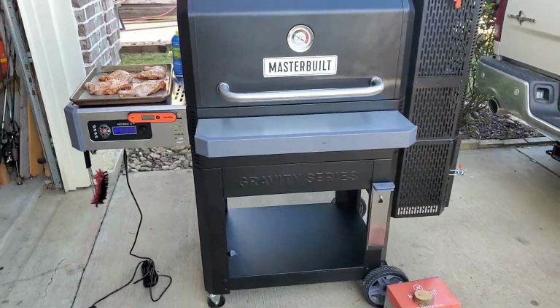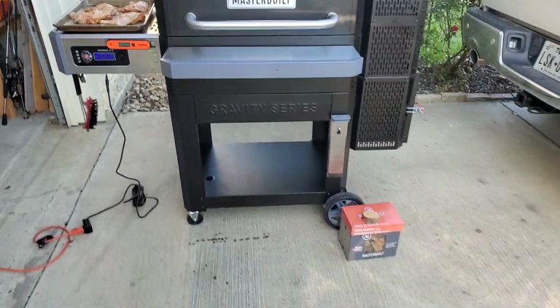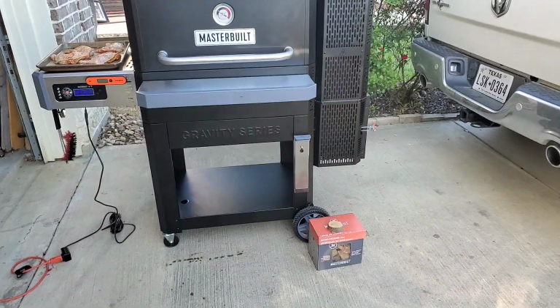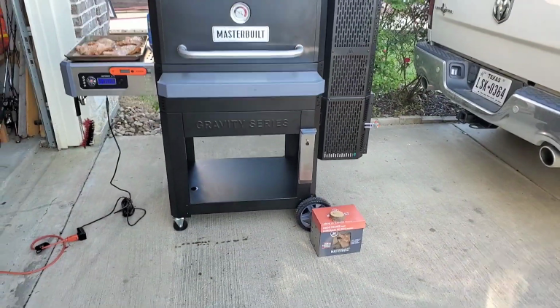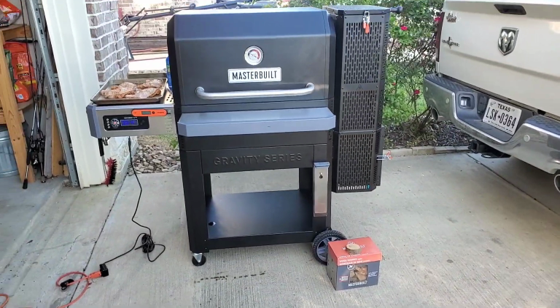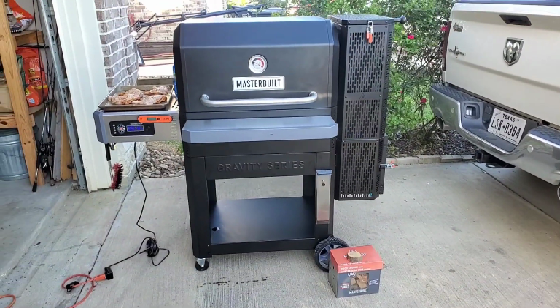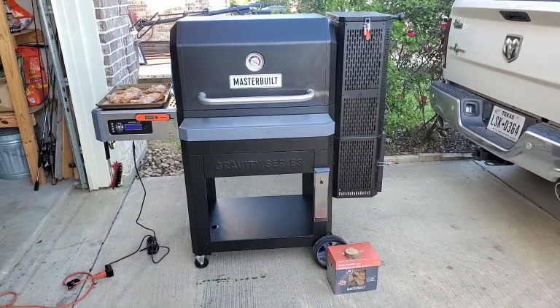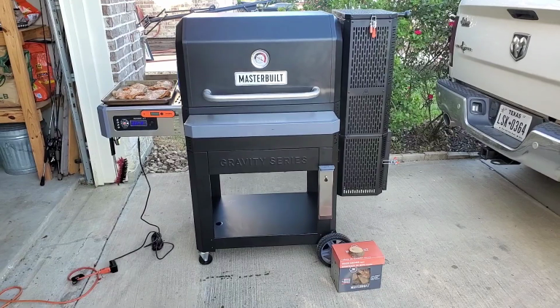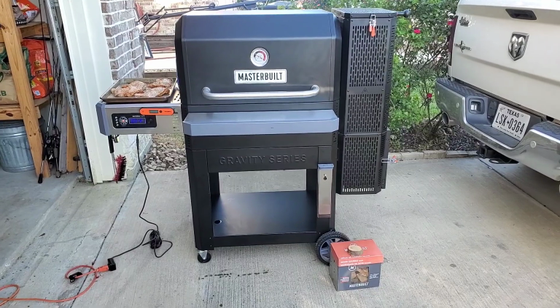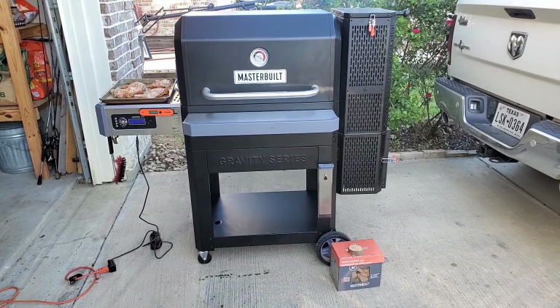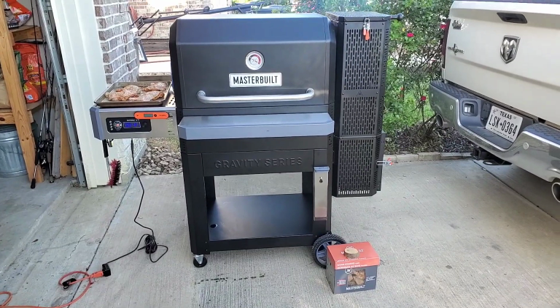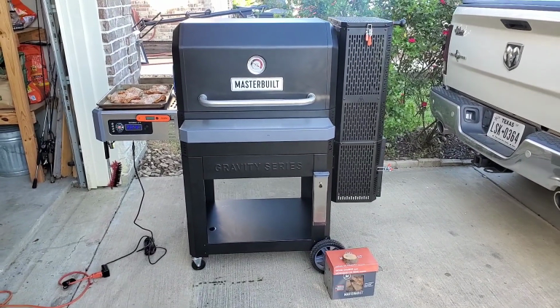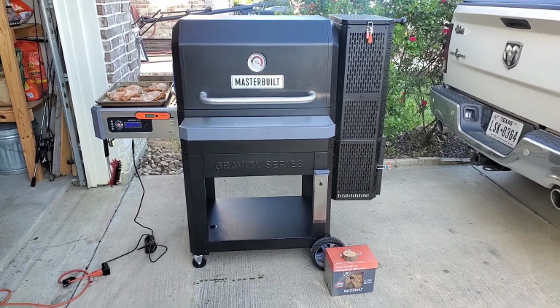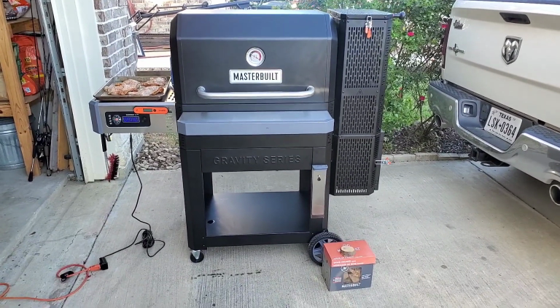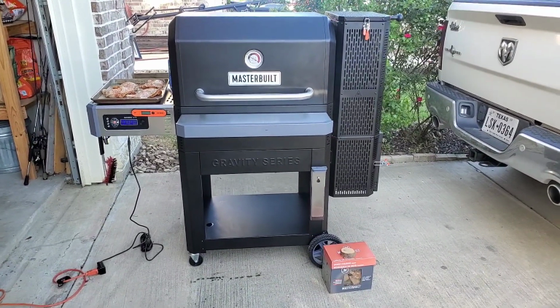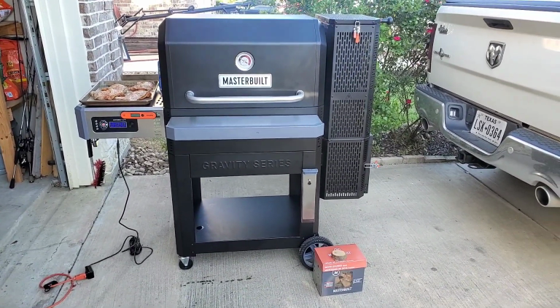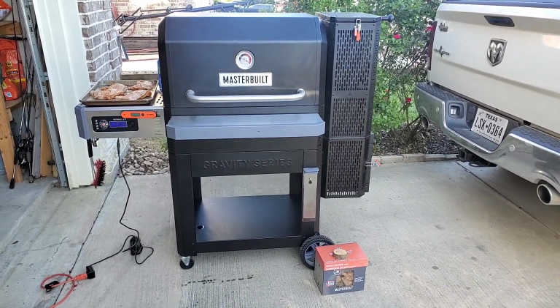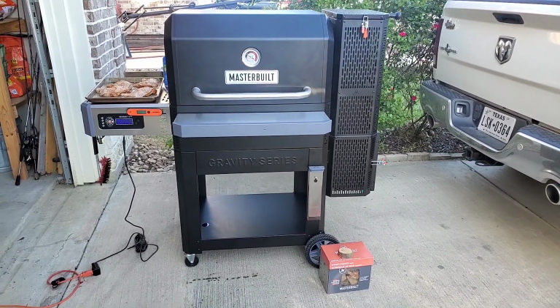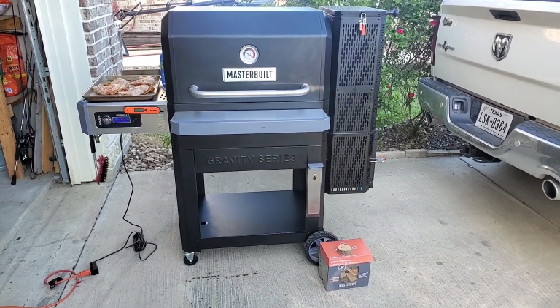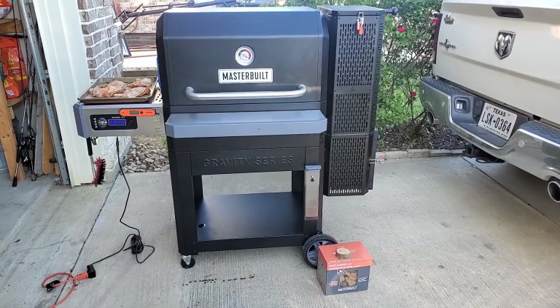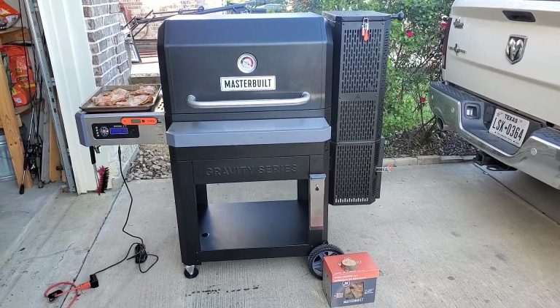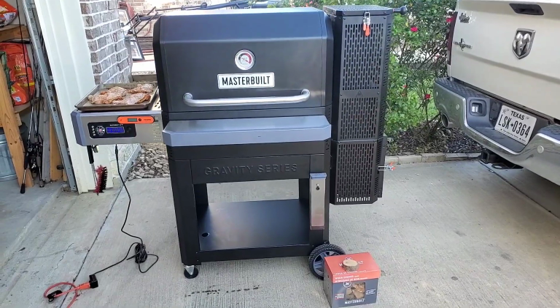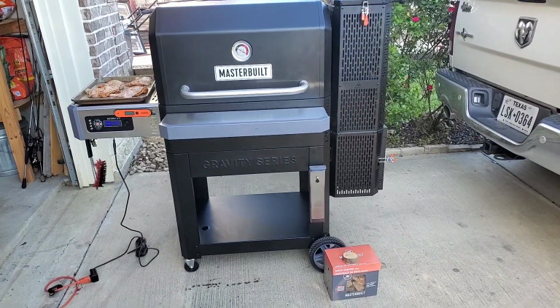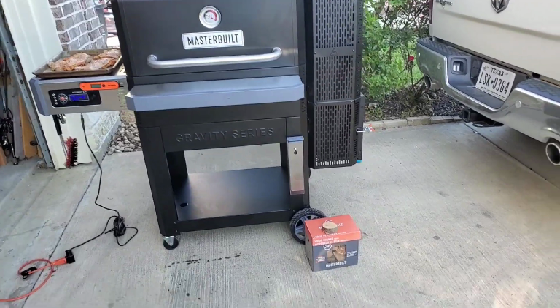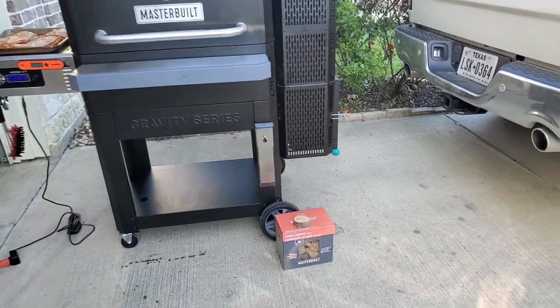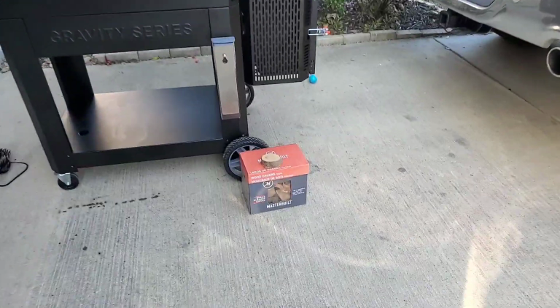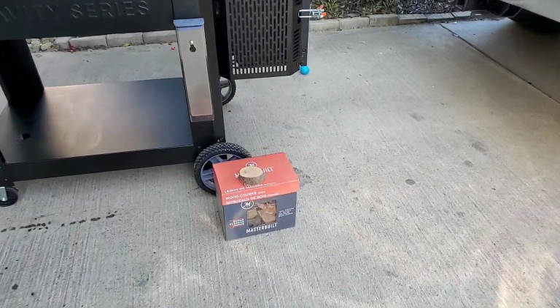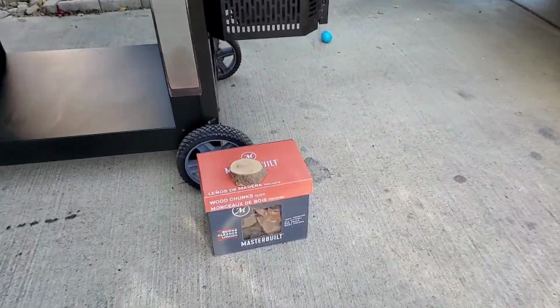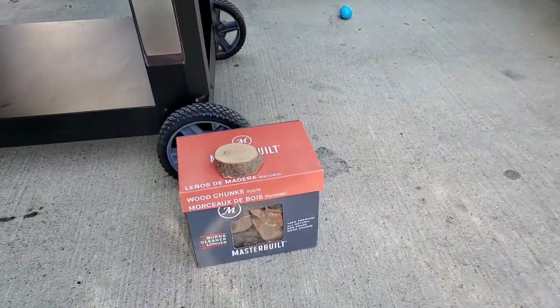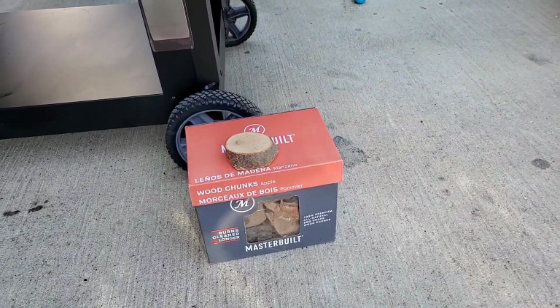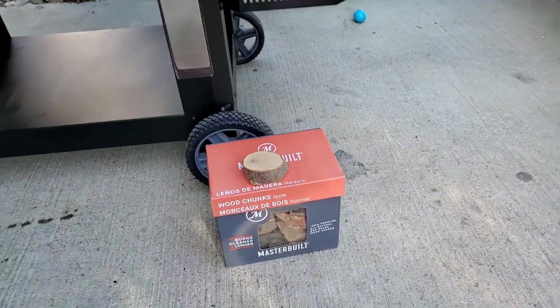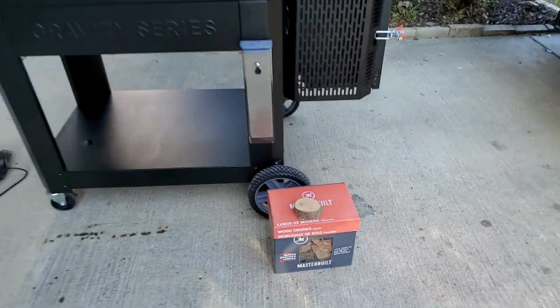Gonna be smoking with some Western lump — cheap 30 pound bag was 10 bucks at Walmart, bought that like two years ago, just needing to get rid of it. But I am going to use some Masterbuilt Applewood with it.